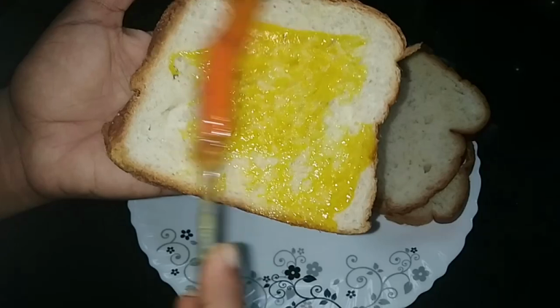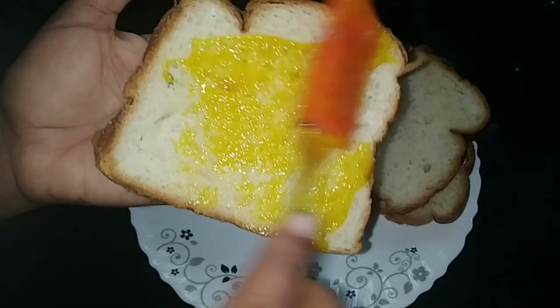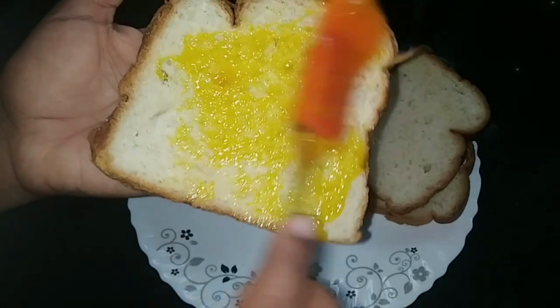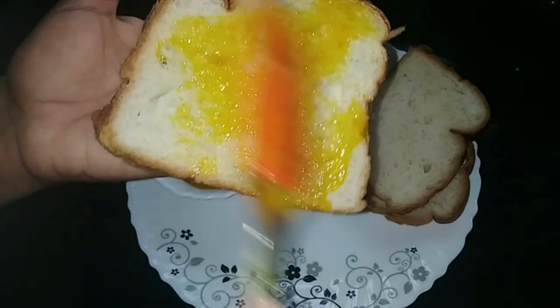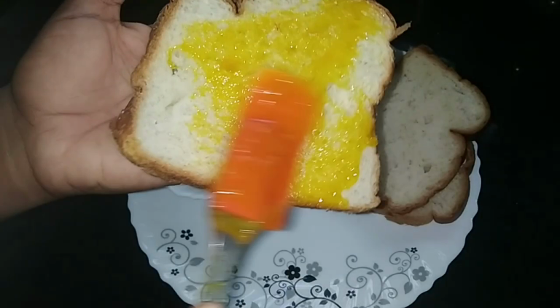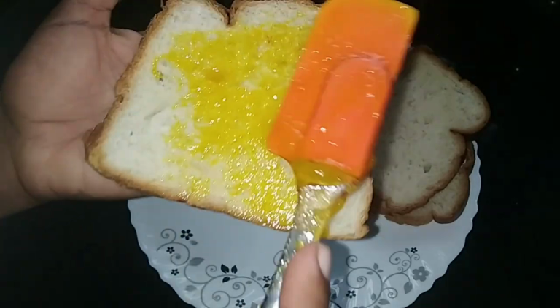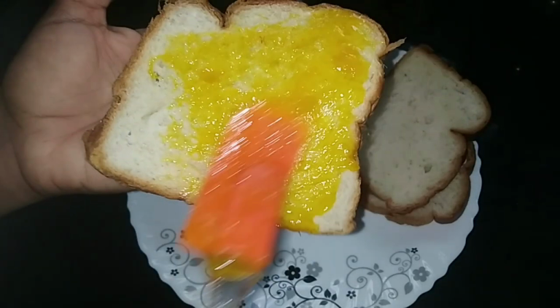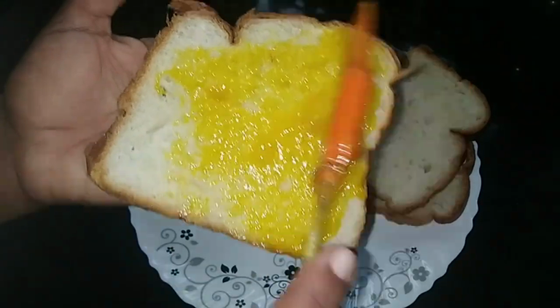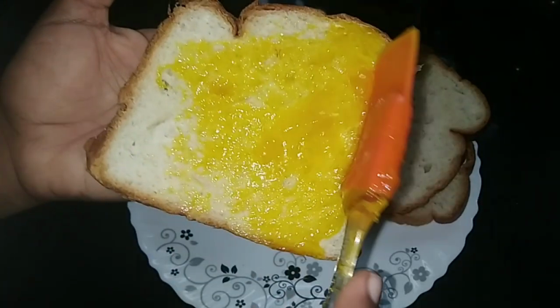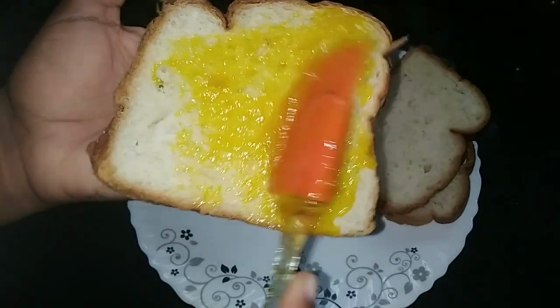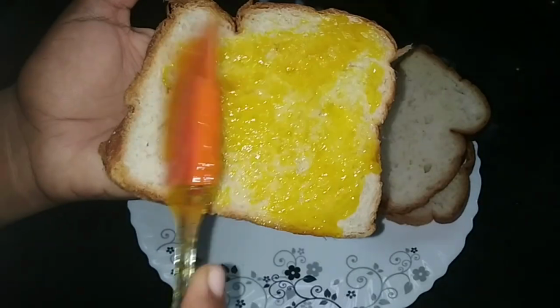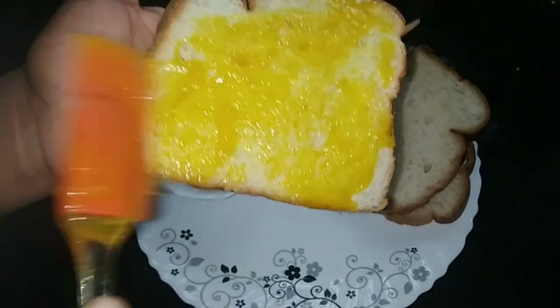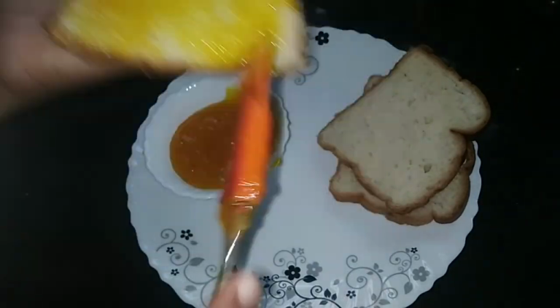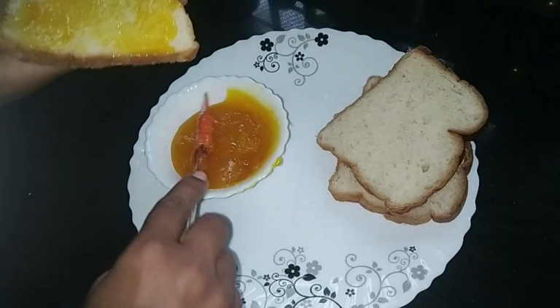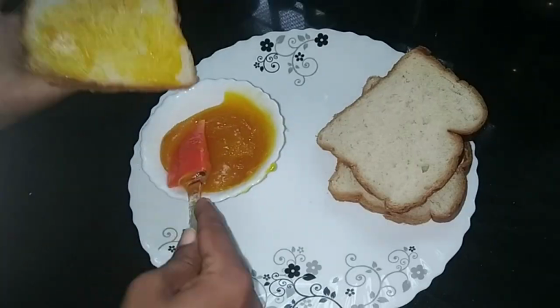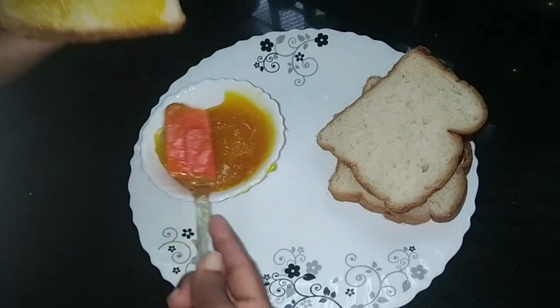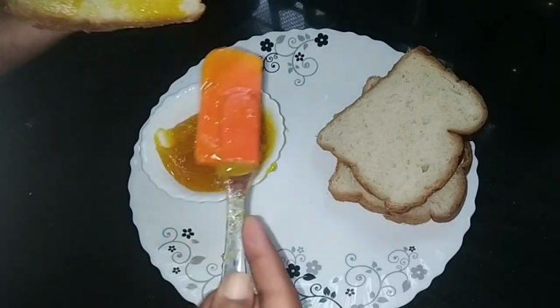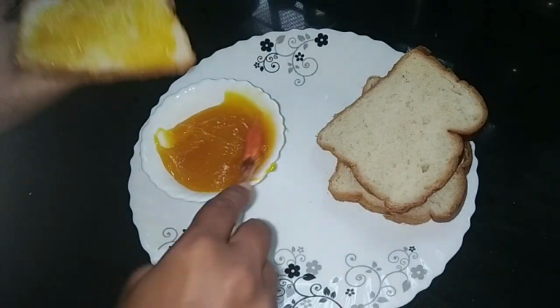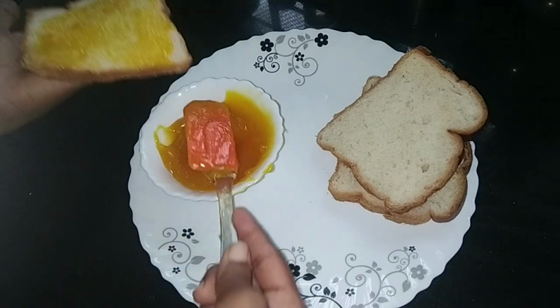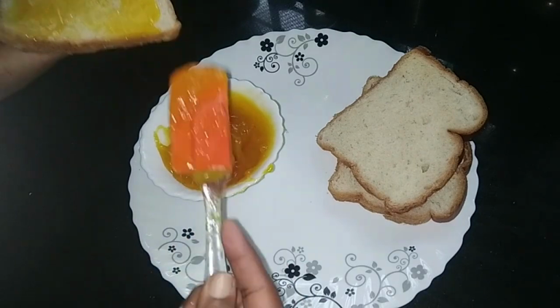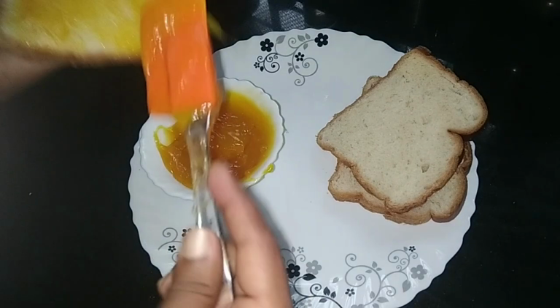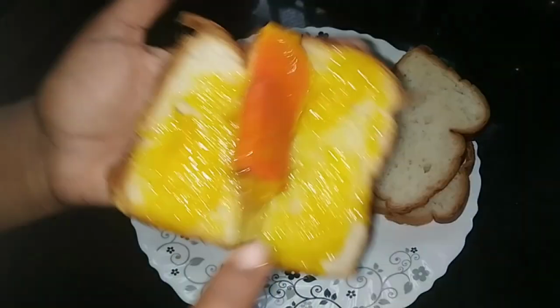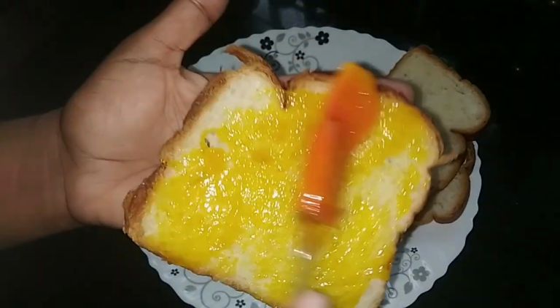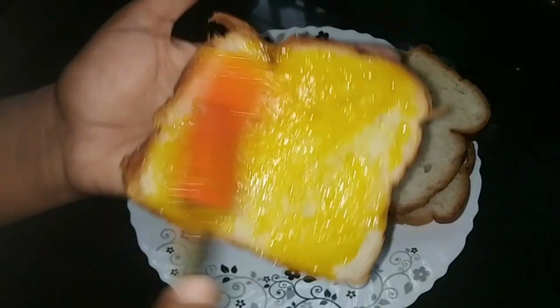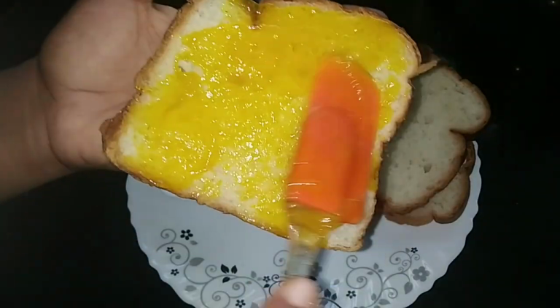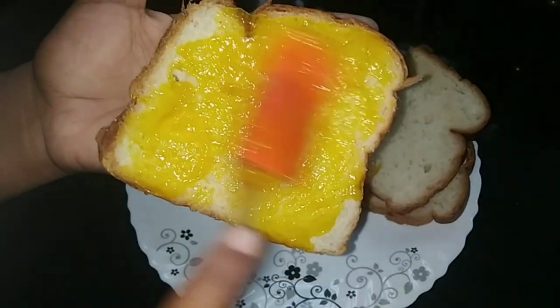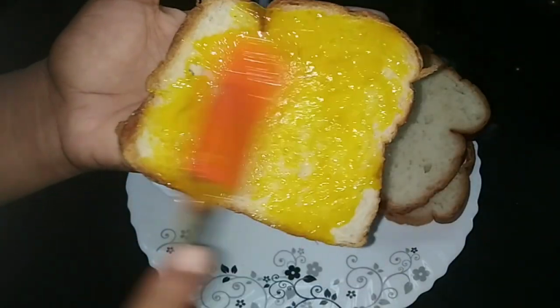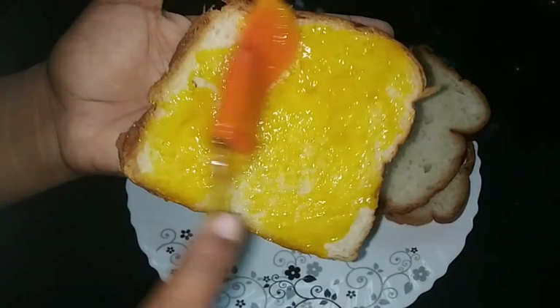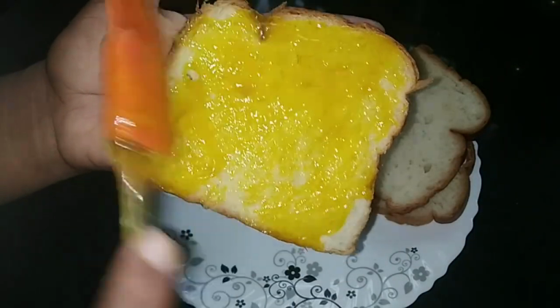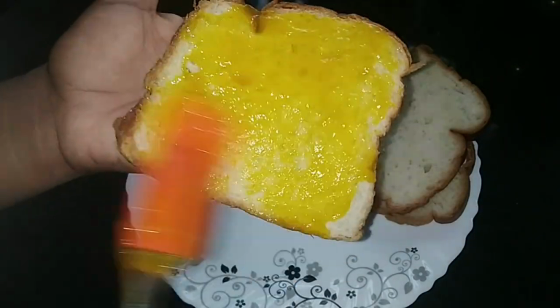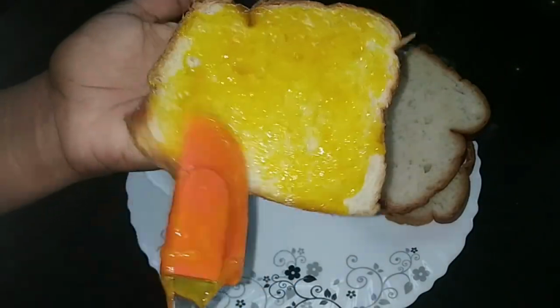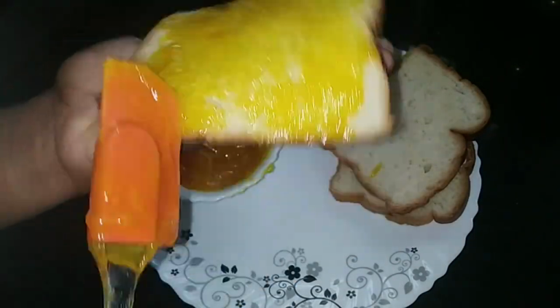Hello, Namaskaram! Welcome to another video. Today we have ready to cook the jam. We have a mango jam.